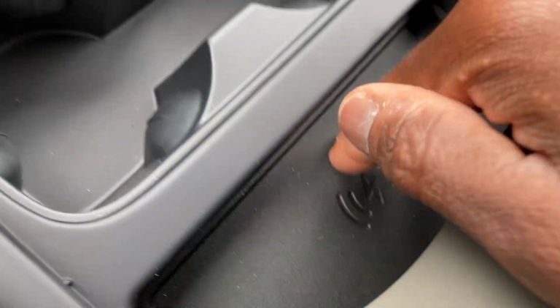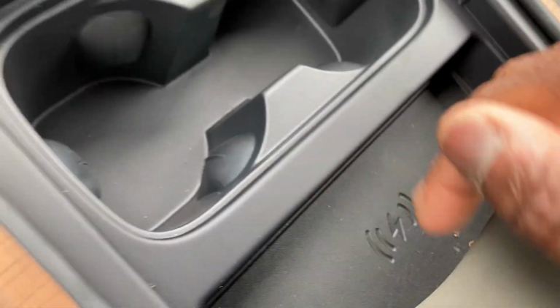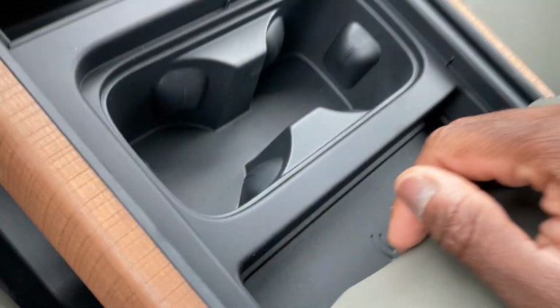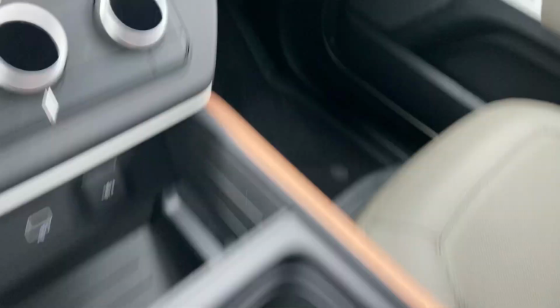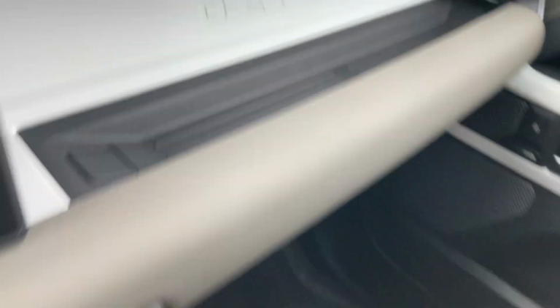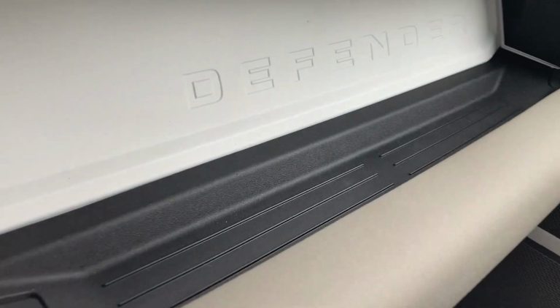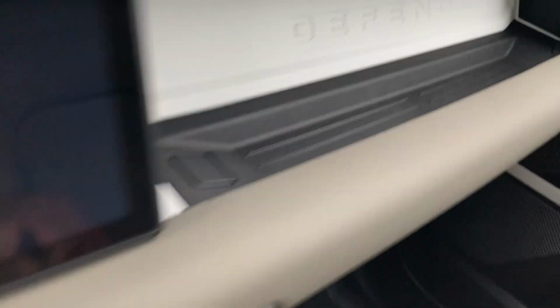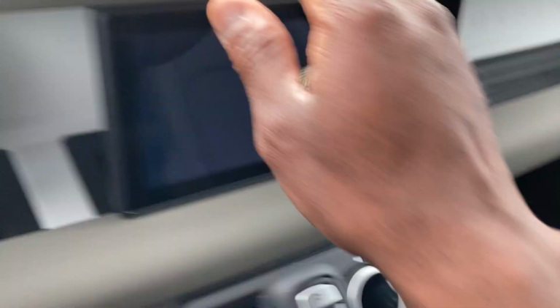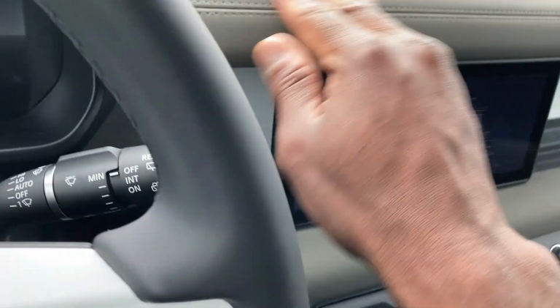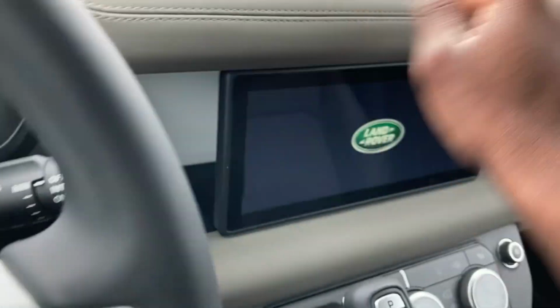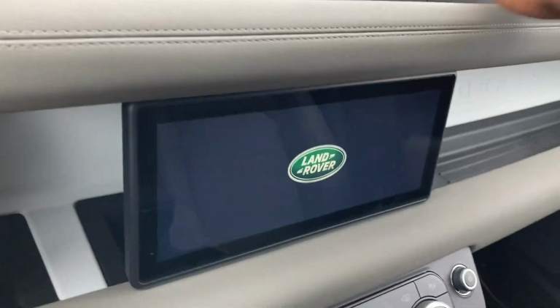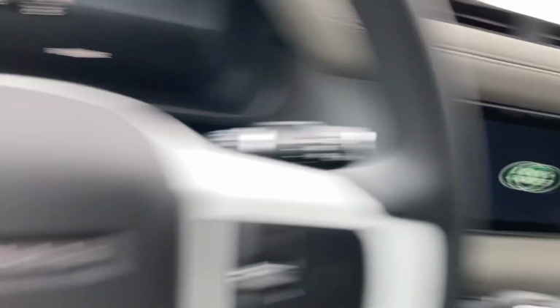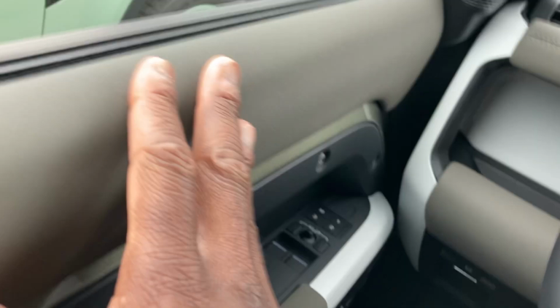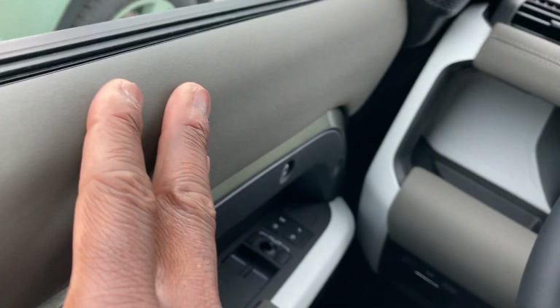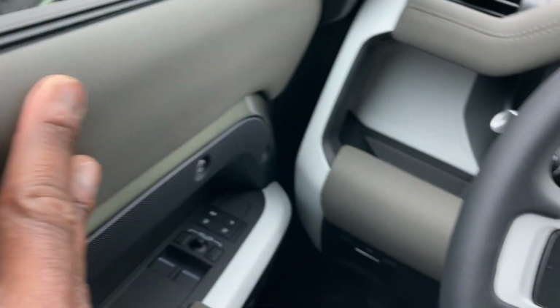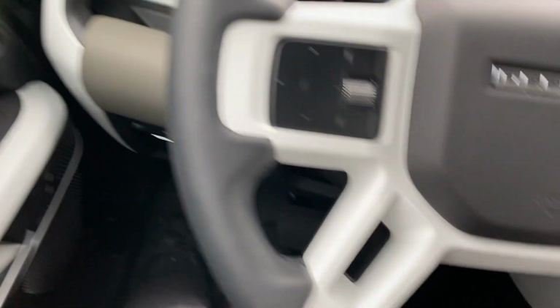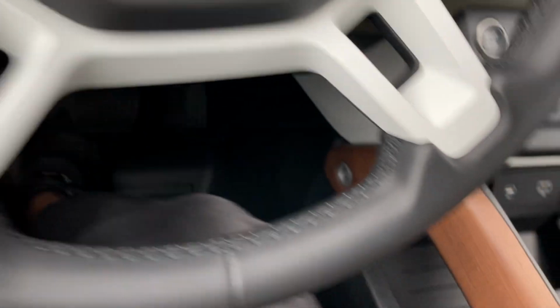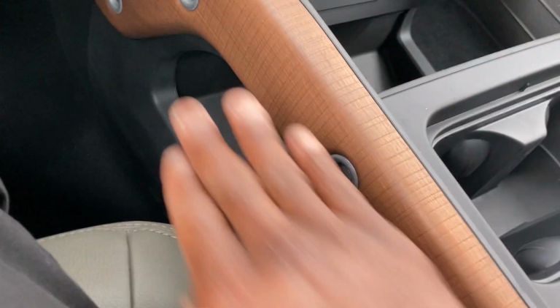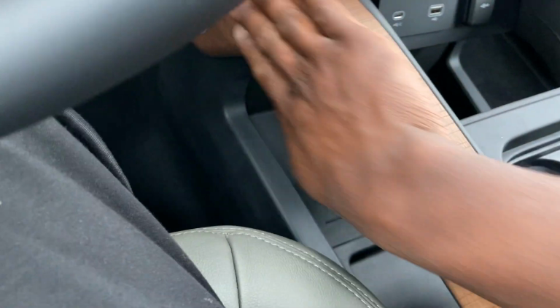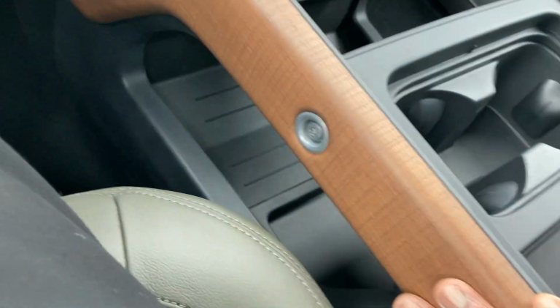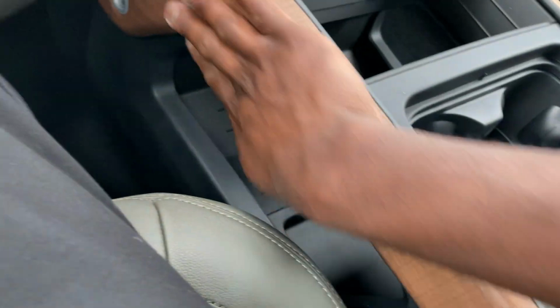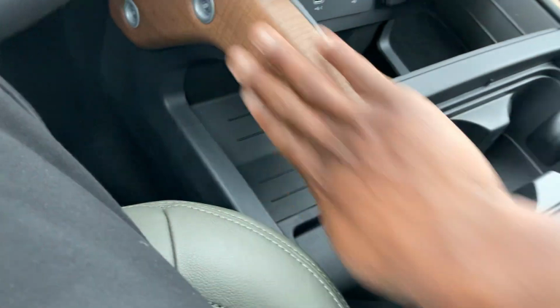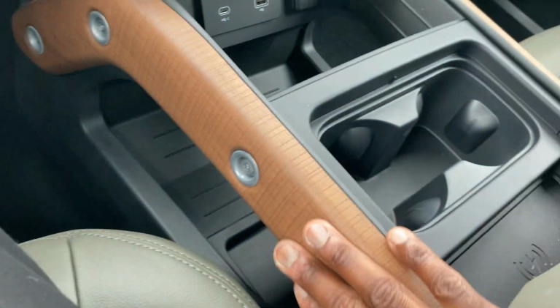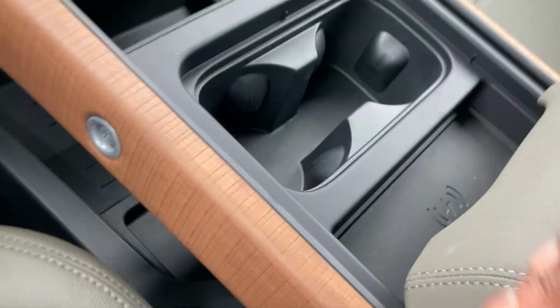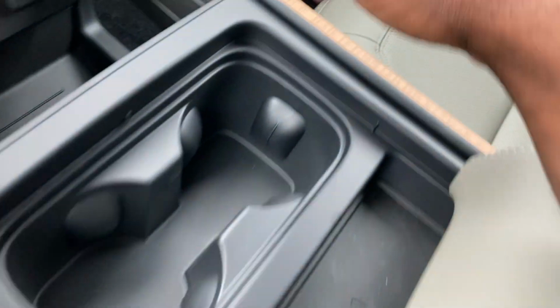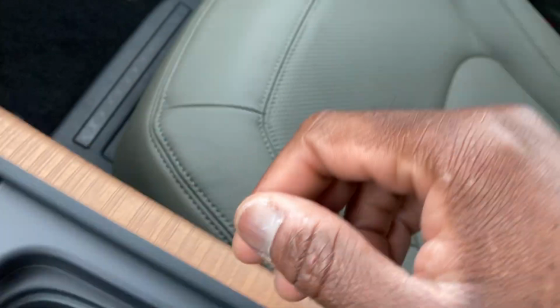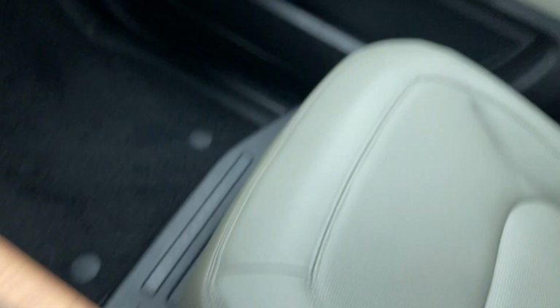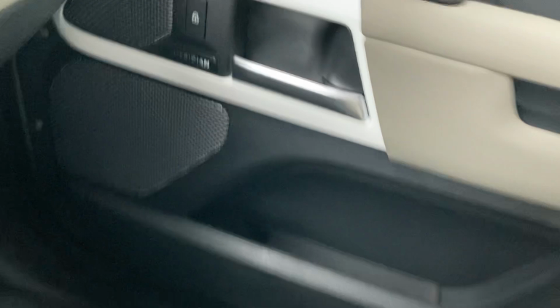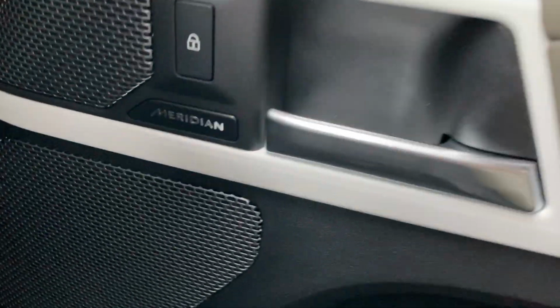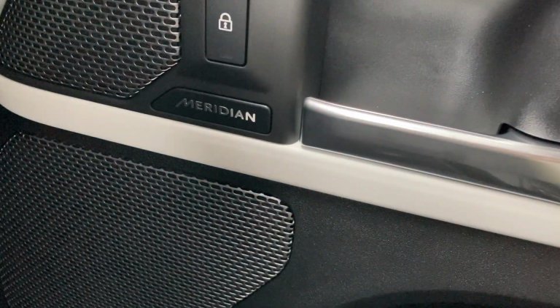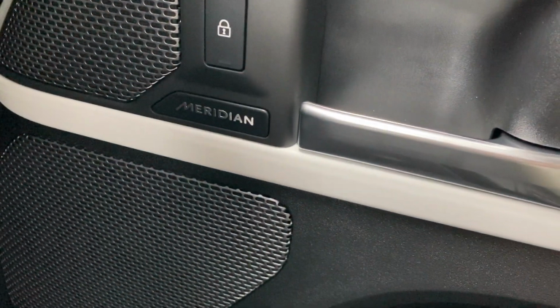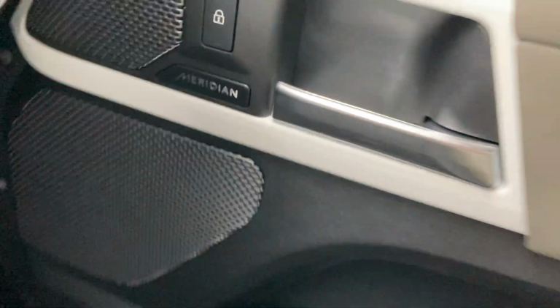Wireless phone charging — put your phone right on there. Got the Defender logo right here. Everything's soft to the touch over here, up here, and over here as well. I like the trim down here with the wood grain trim.